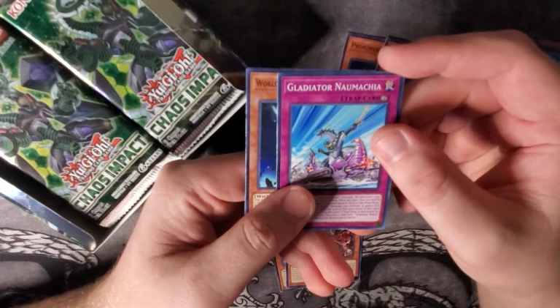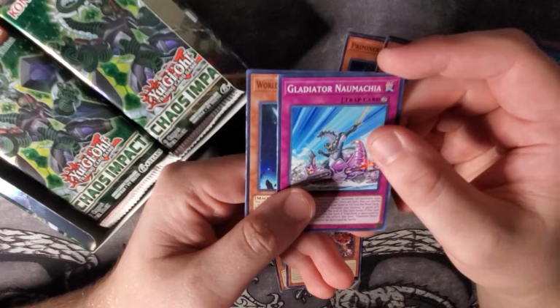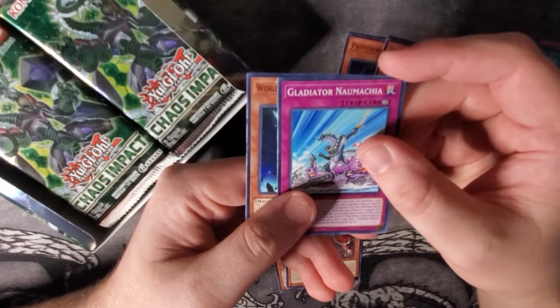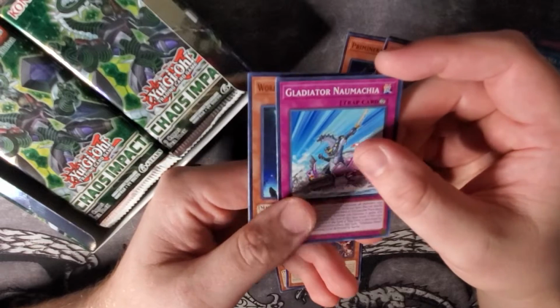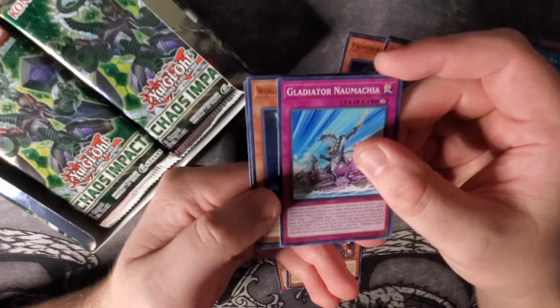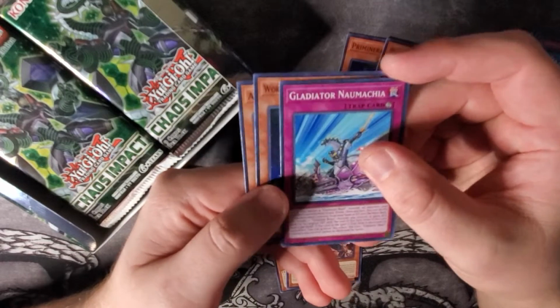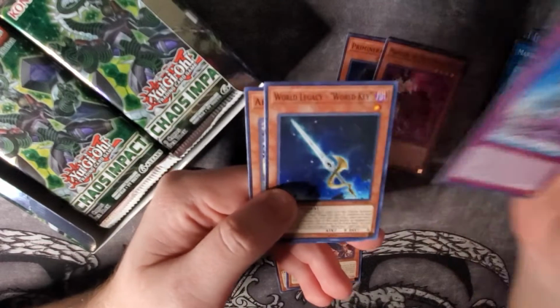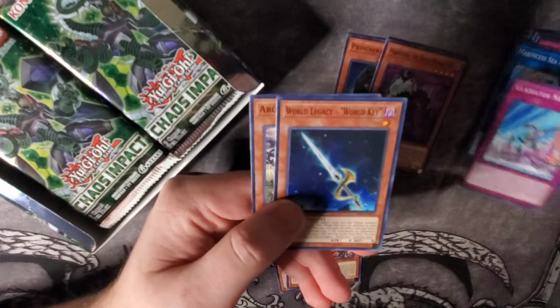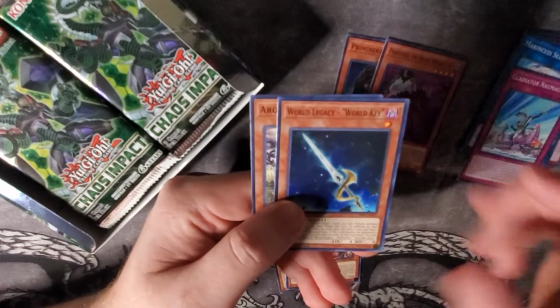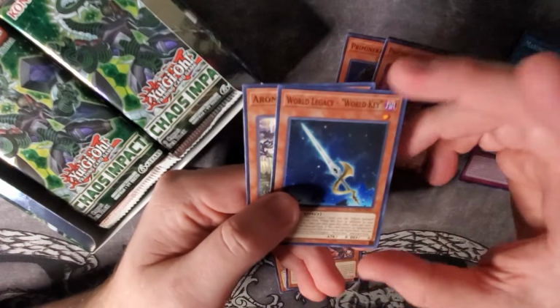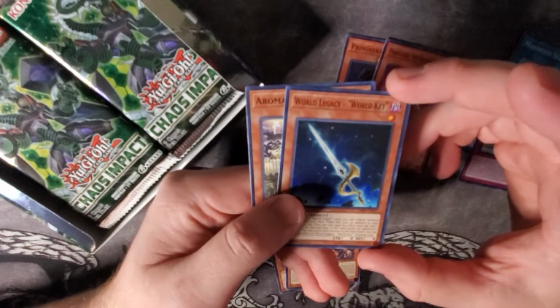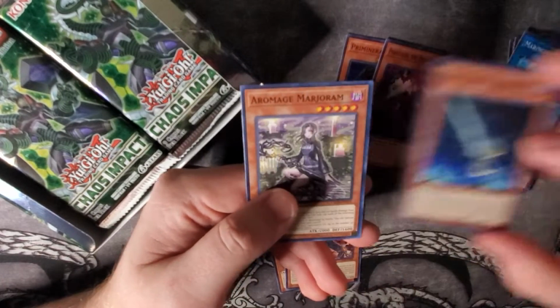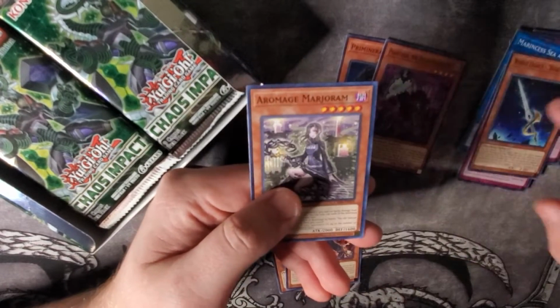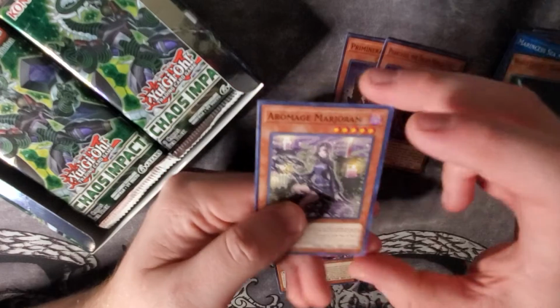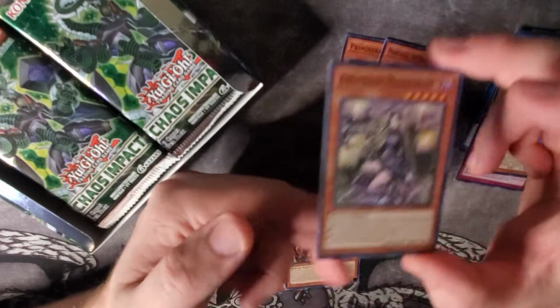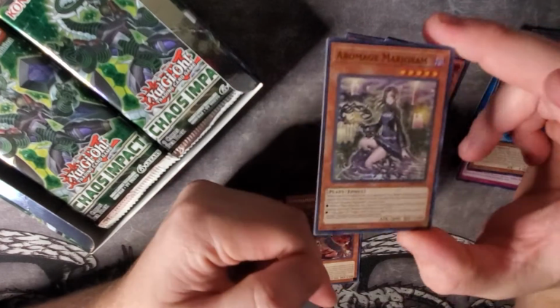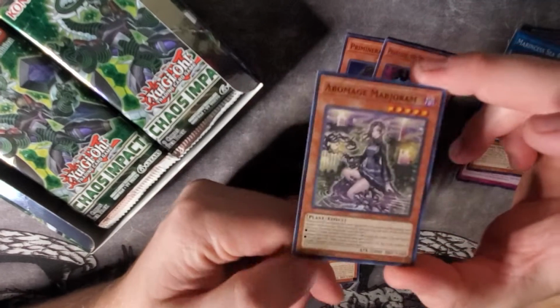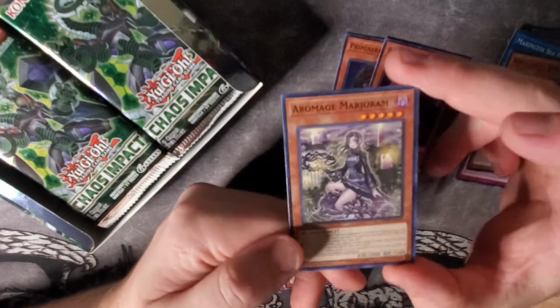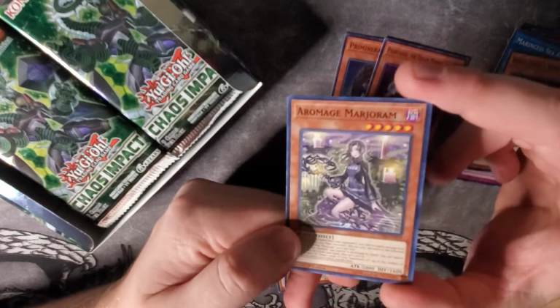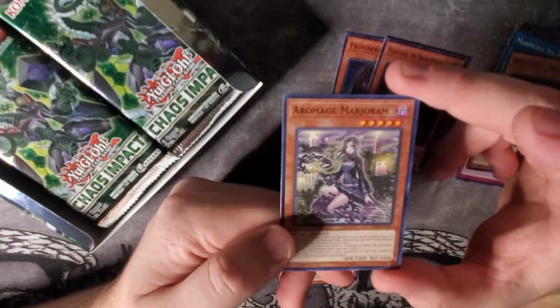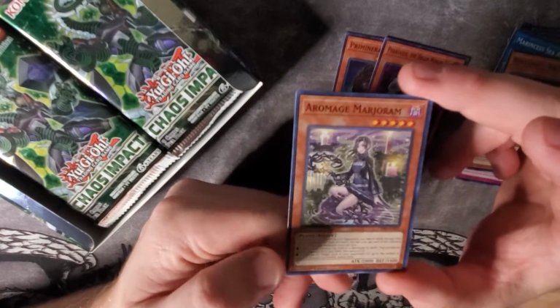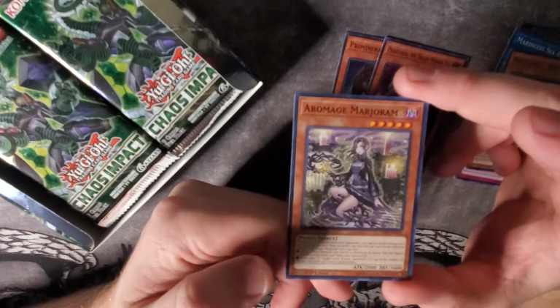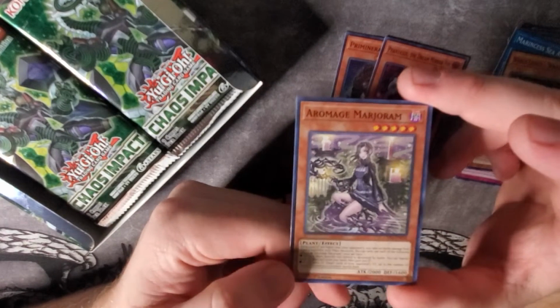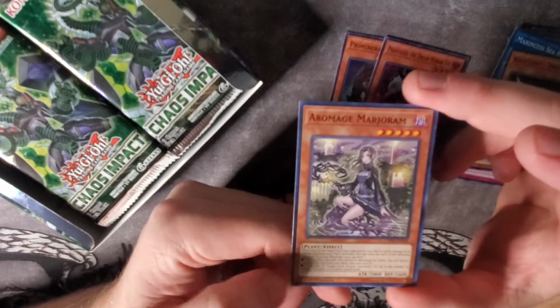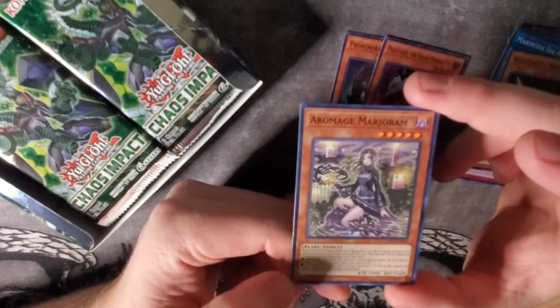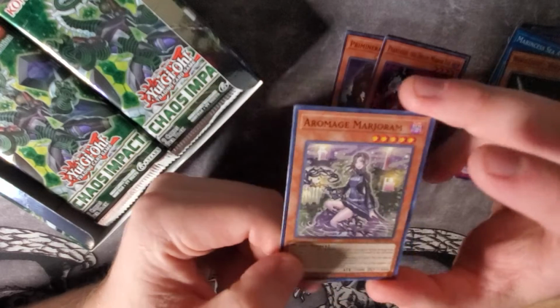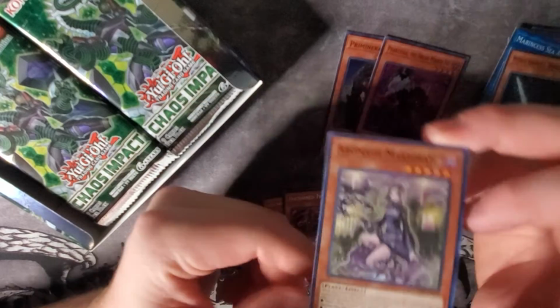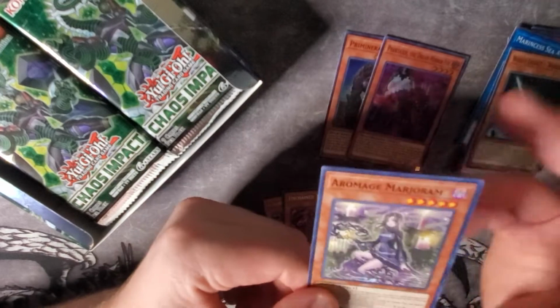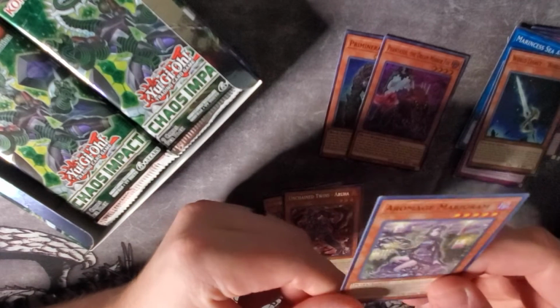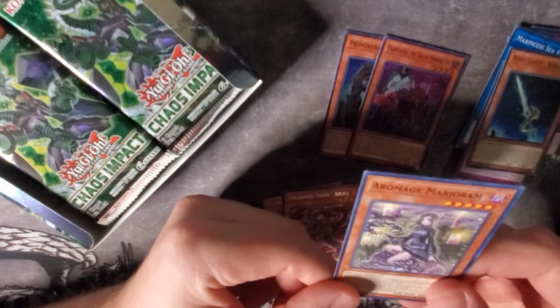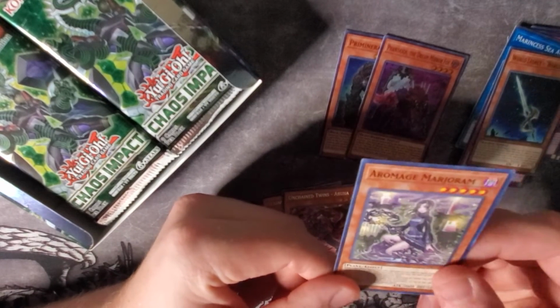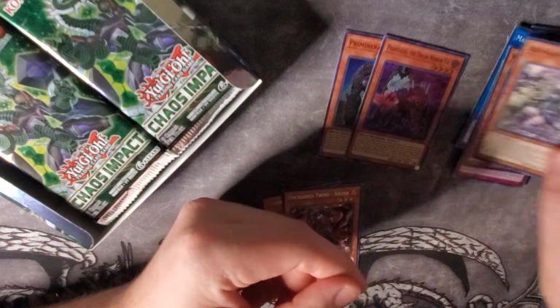Gladiator Nomachia — I don't know how to pronounce that, hope I didn't butcher it. World Legacy World Key. And Aromage Marjoram — I forgot Aromage support is in this set. Really good cards to help make this deck somewhat viable in this meta.